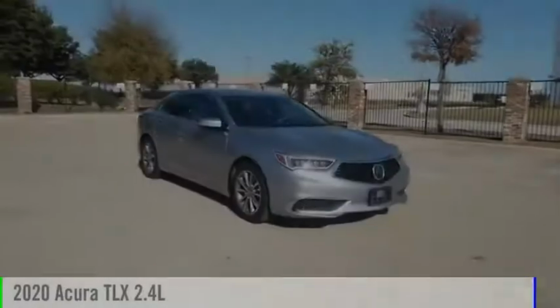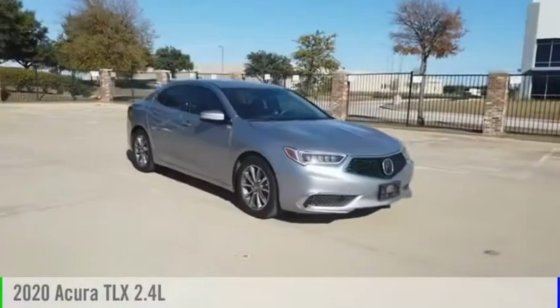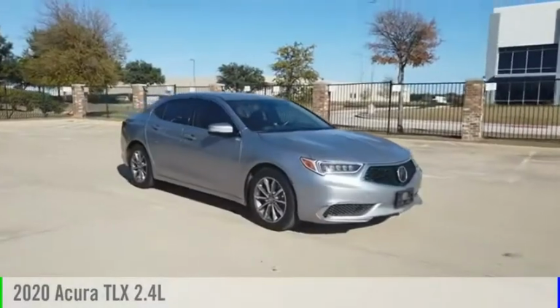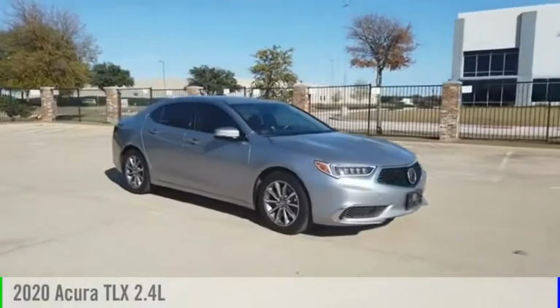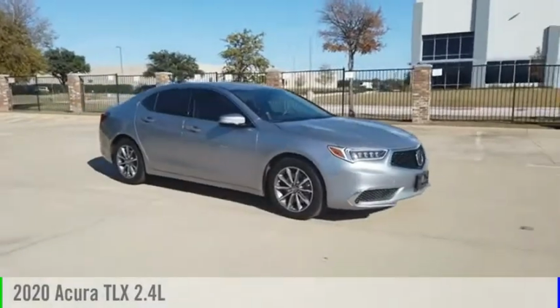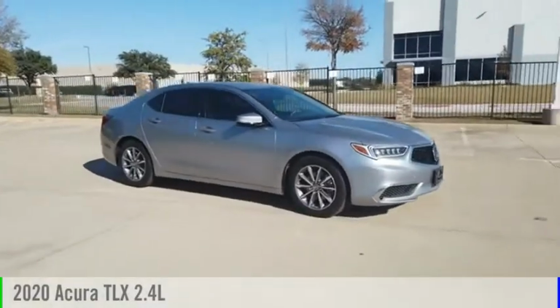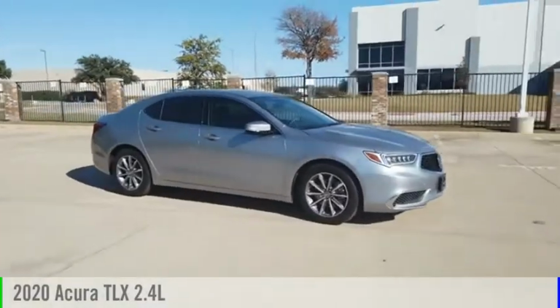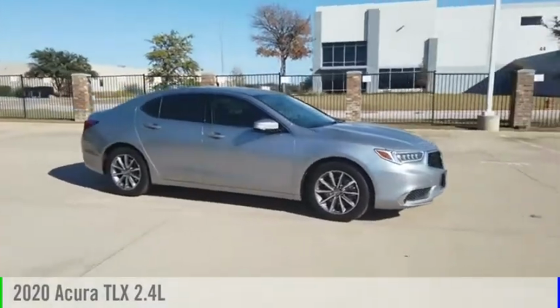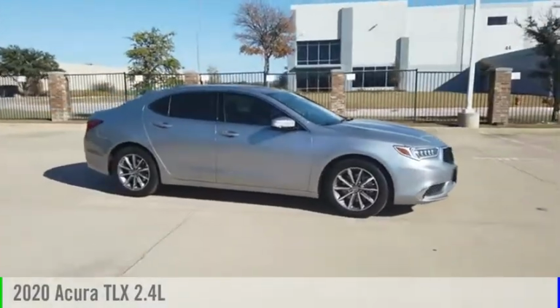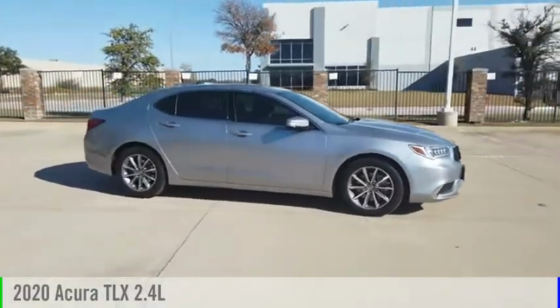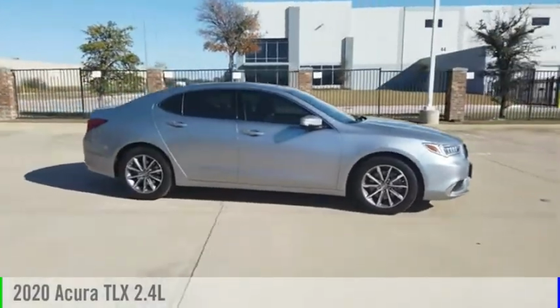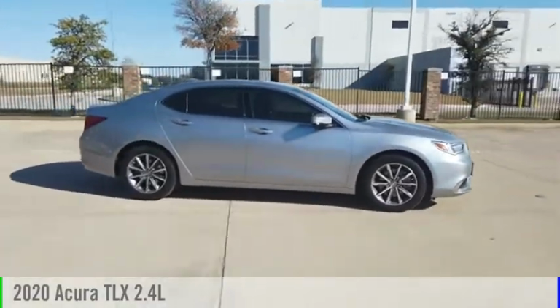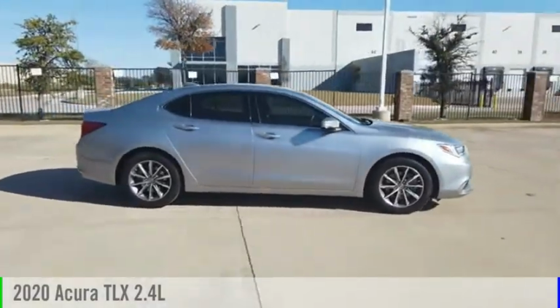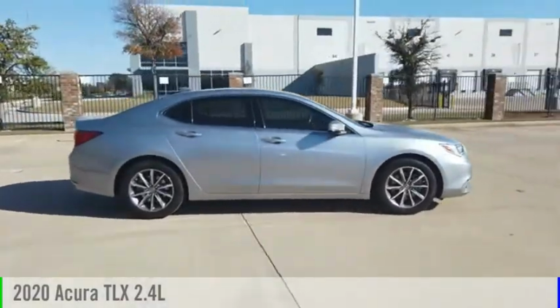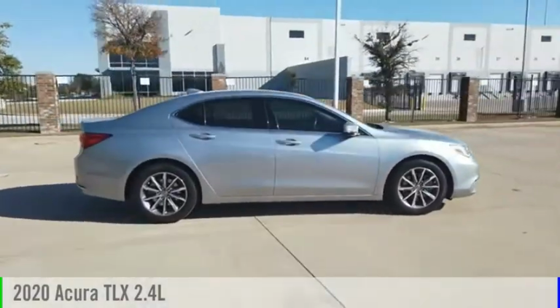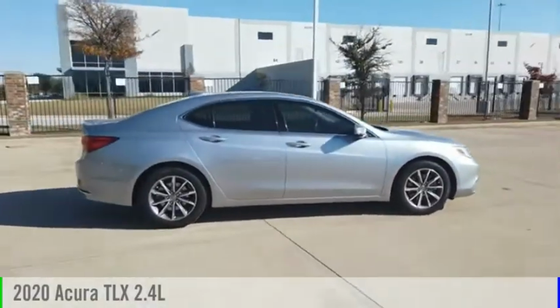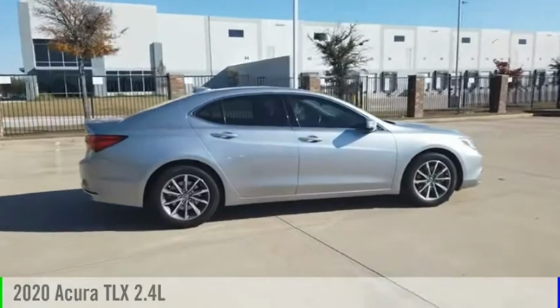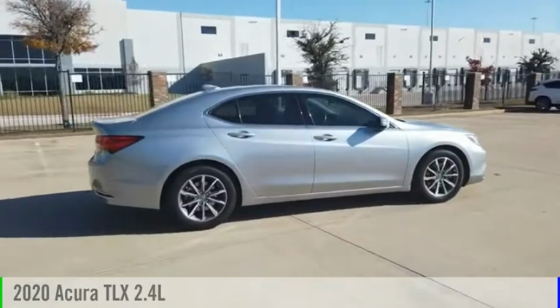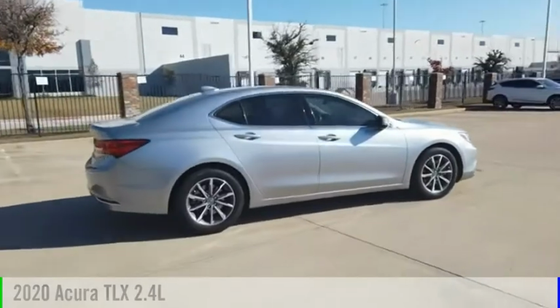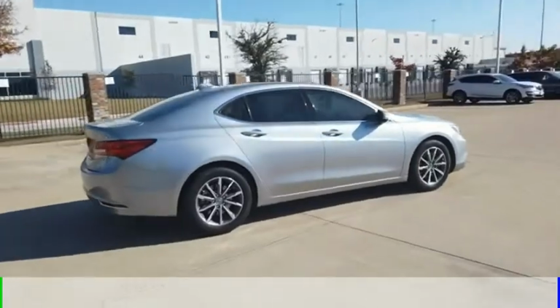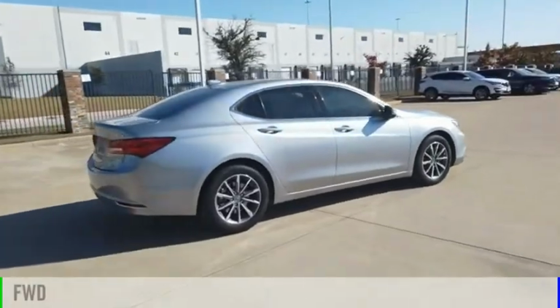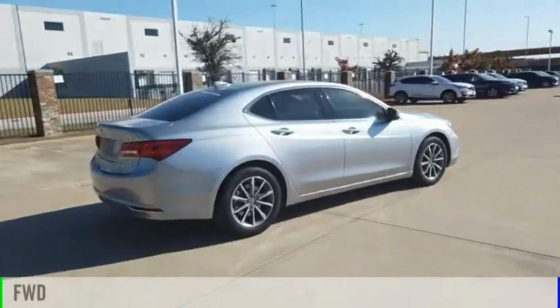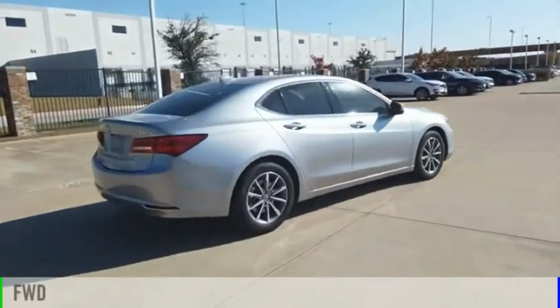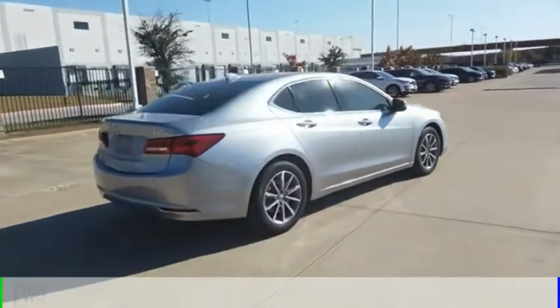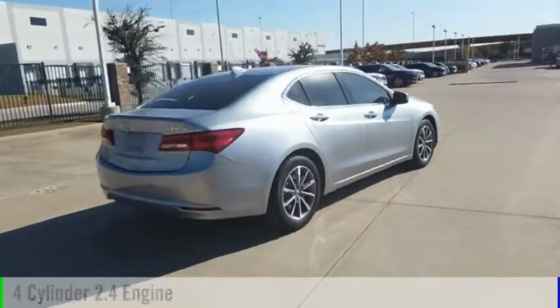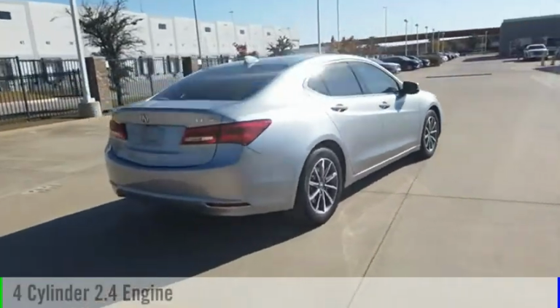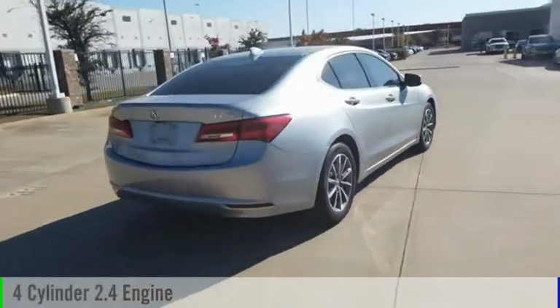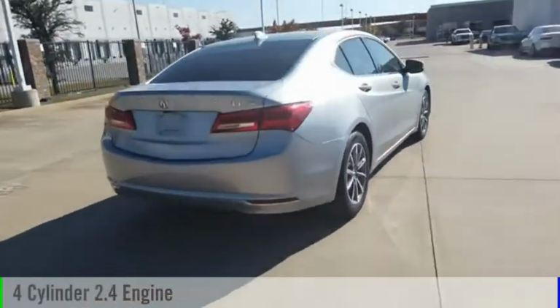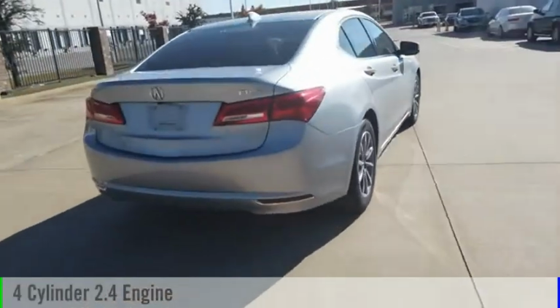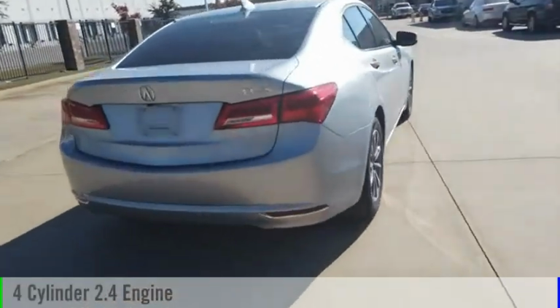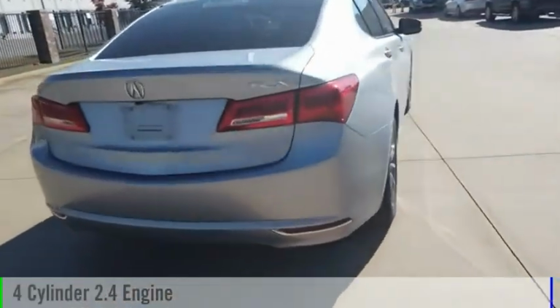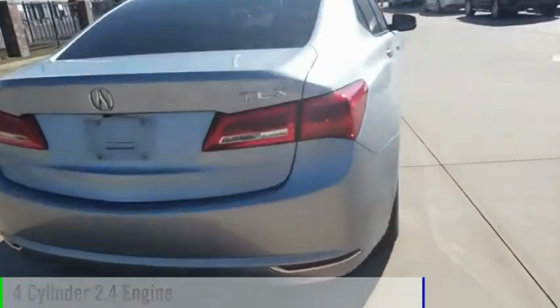Take a ride in the 2020 Acura TLX. This vehicle is powered by a front-wheel drive, four-cylinder, 2.4-liter engine.